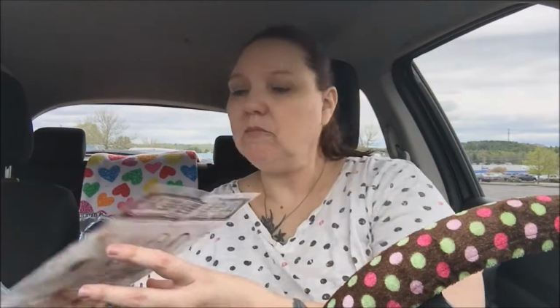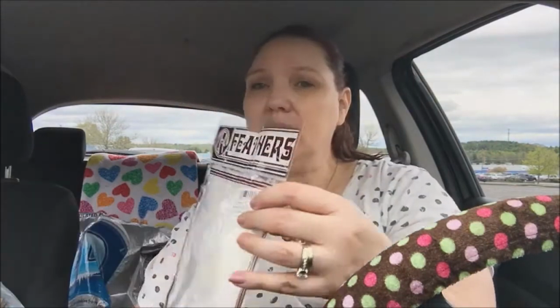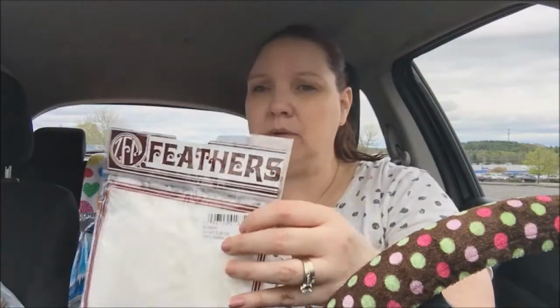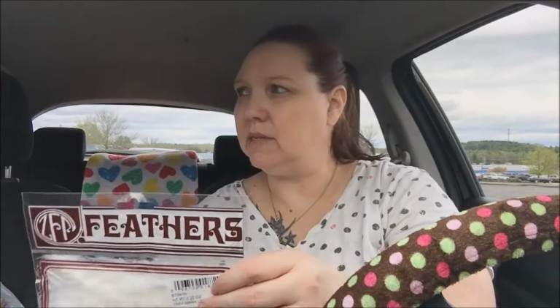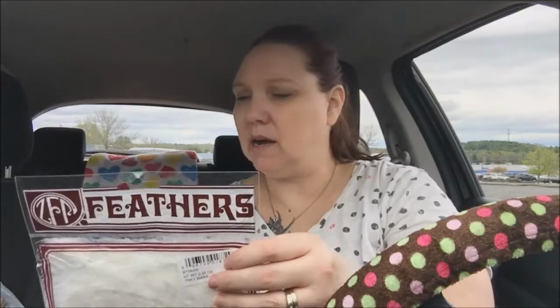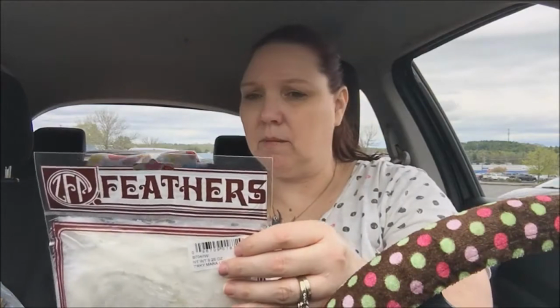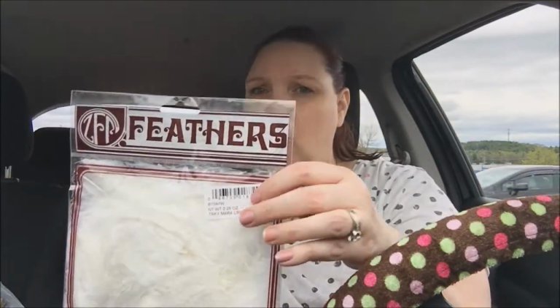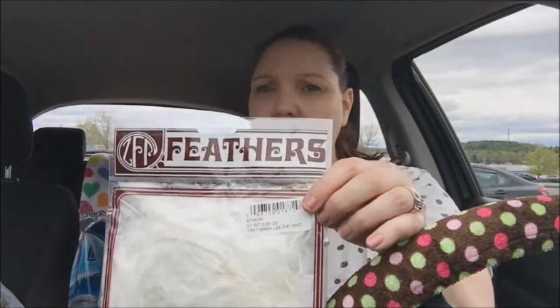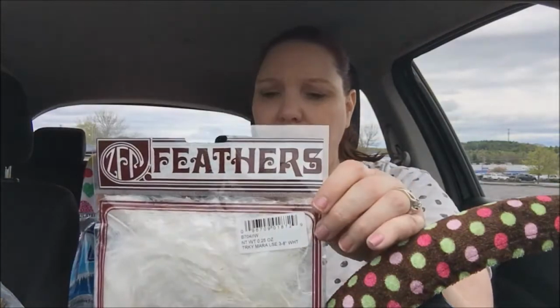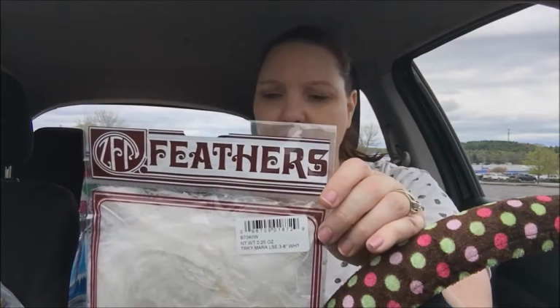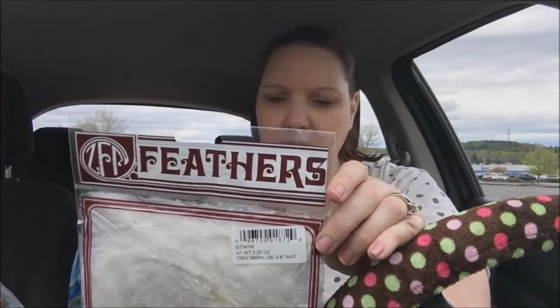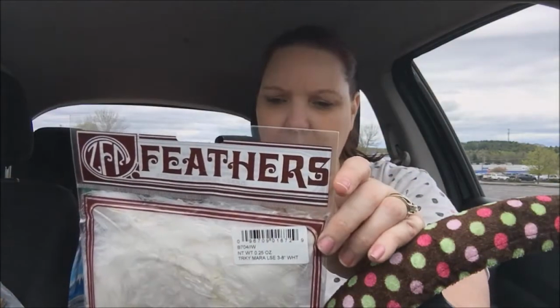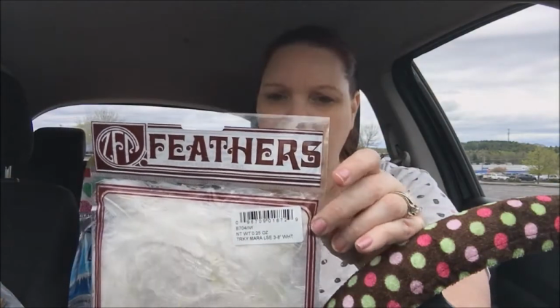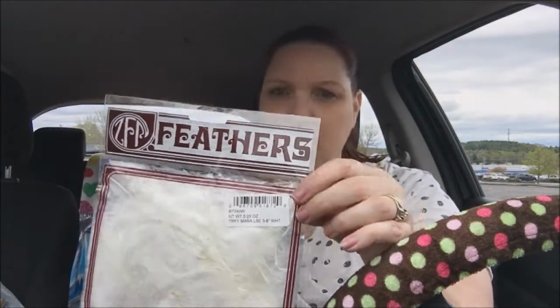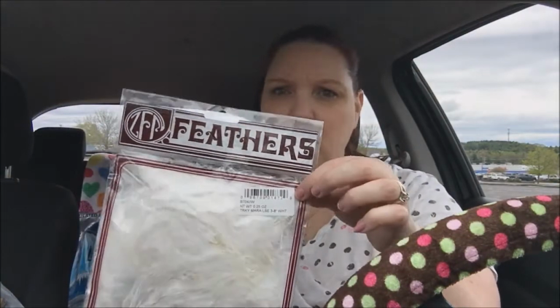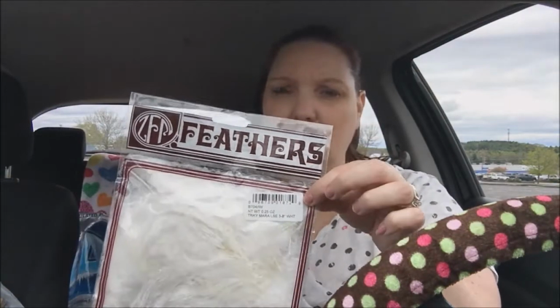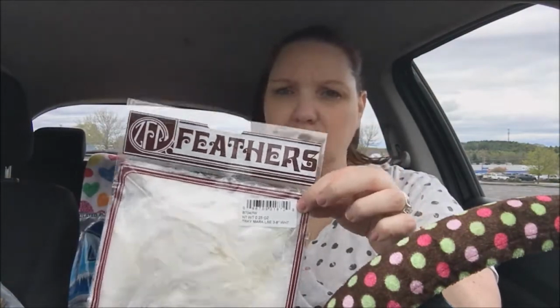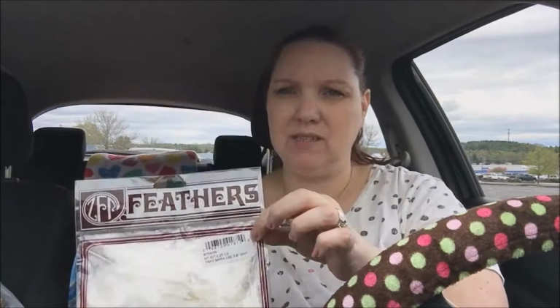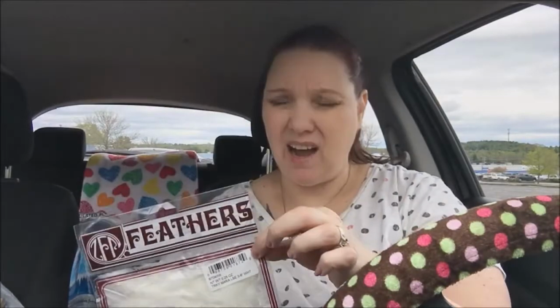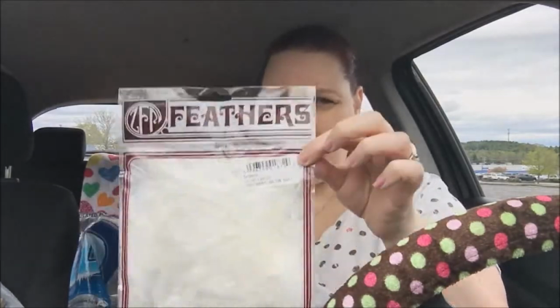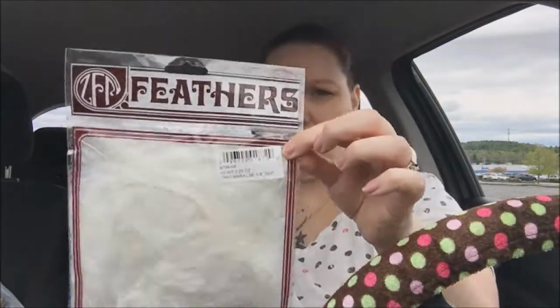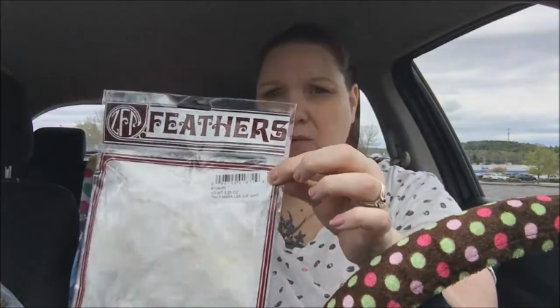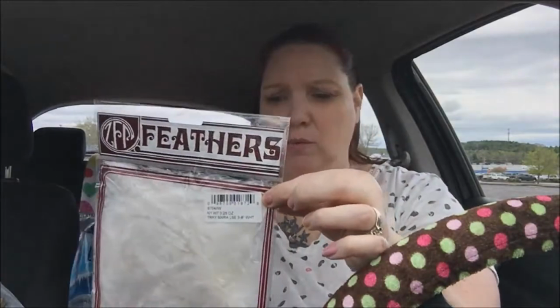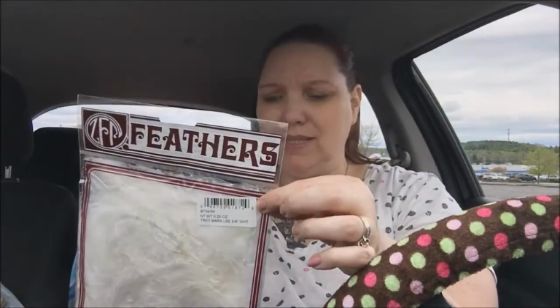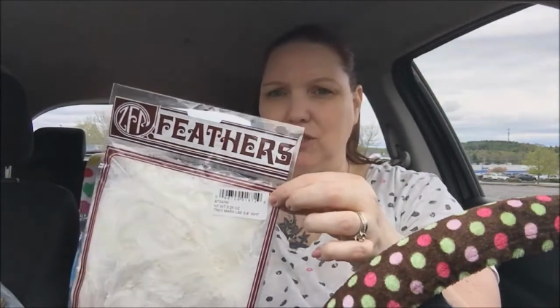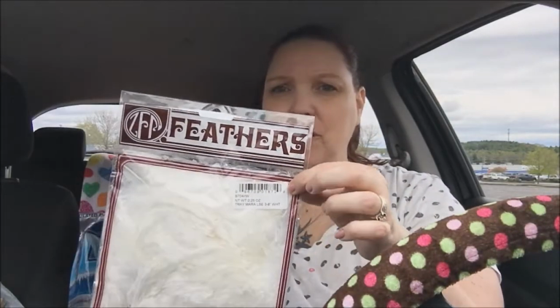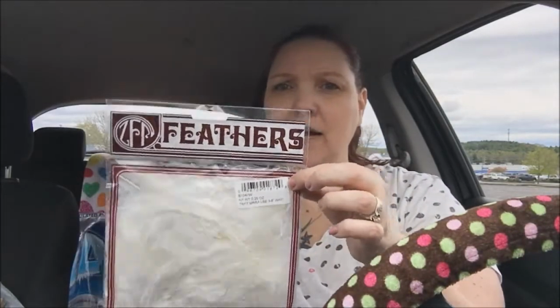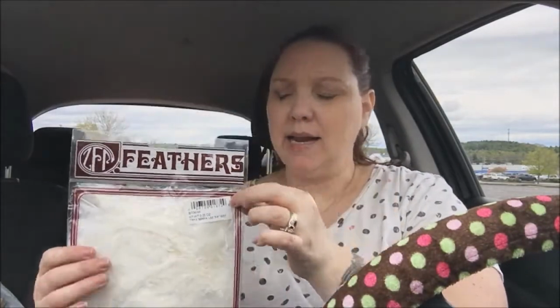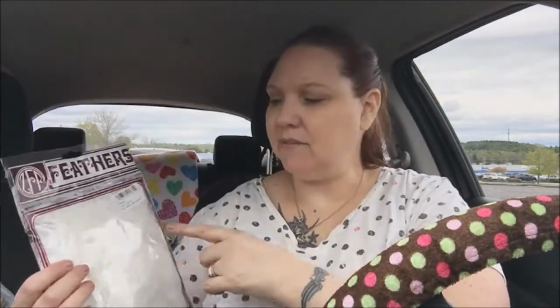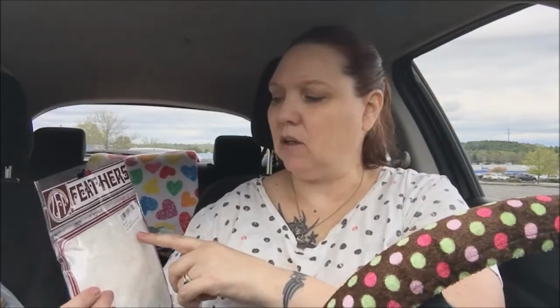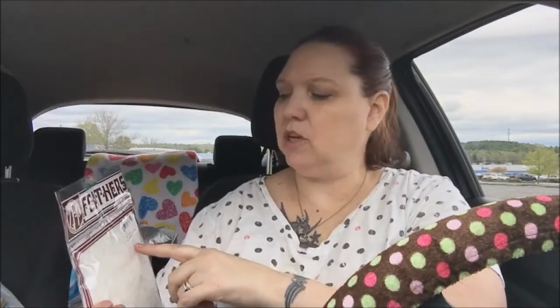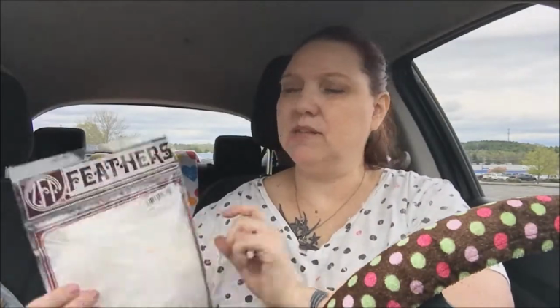I got some of these white feathers — I've been looking for them for my pocket letters because I have pink but I wanted the white ones. They were $2.49 and I saved a dollar with the coupons, so they were $1.49.